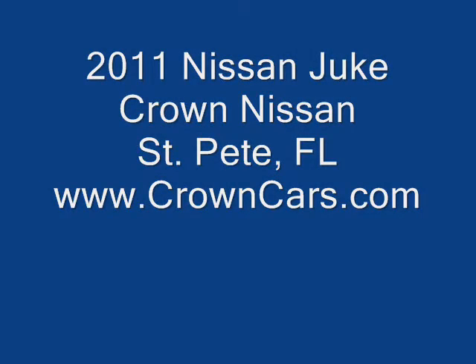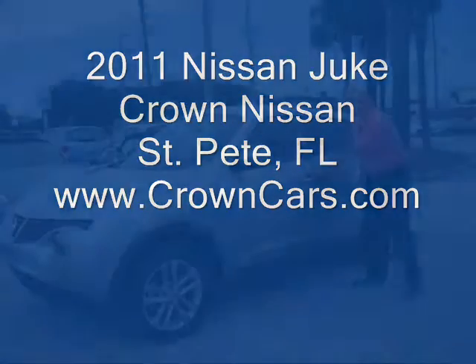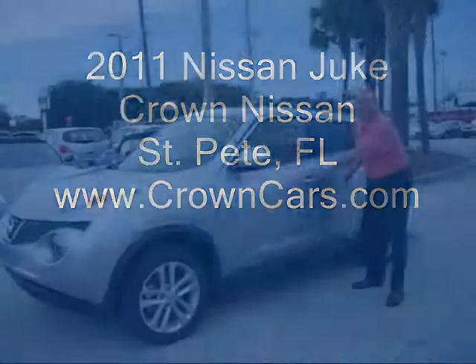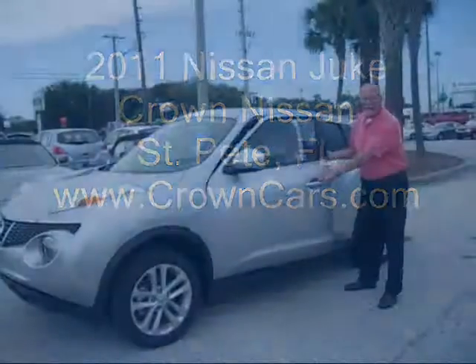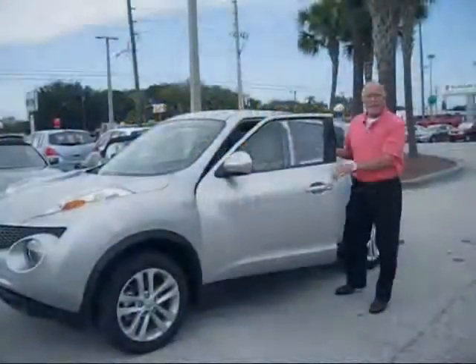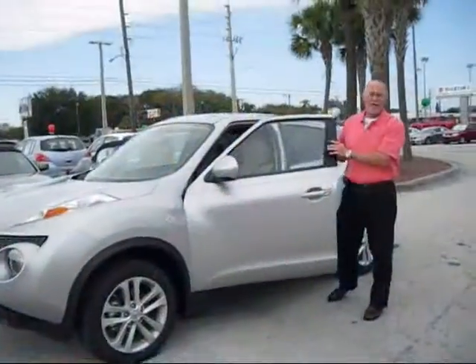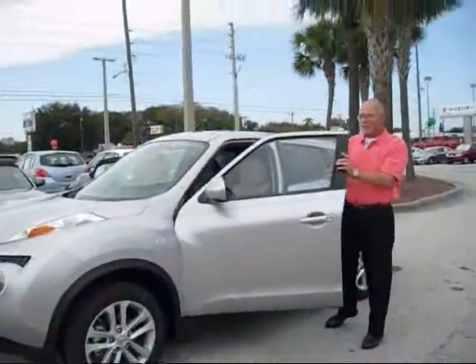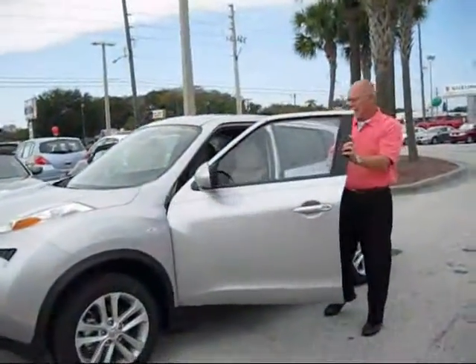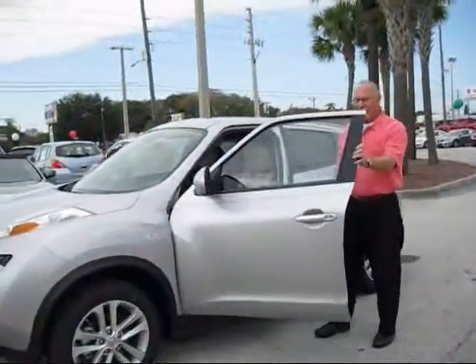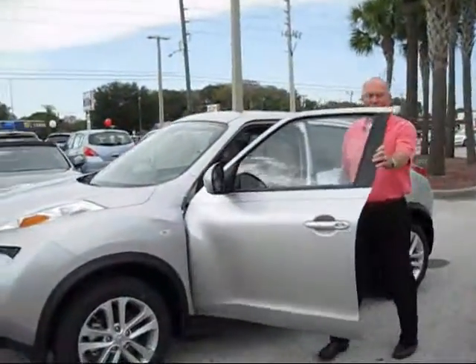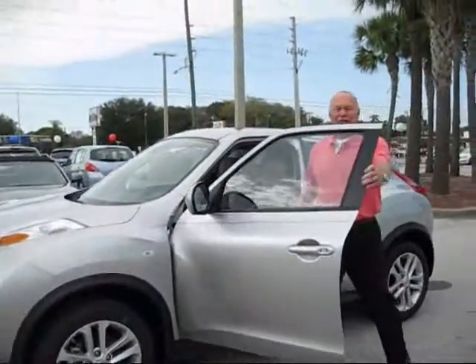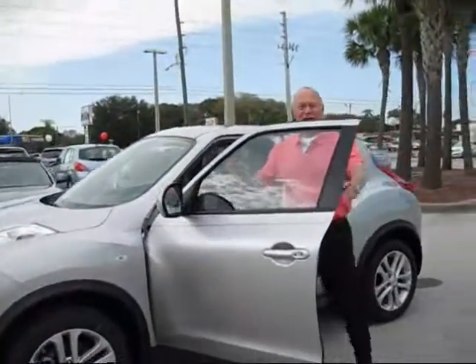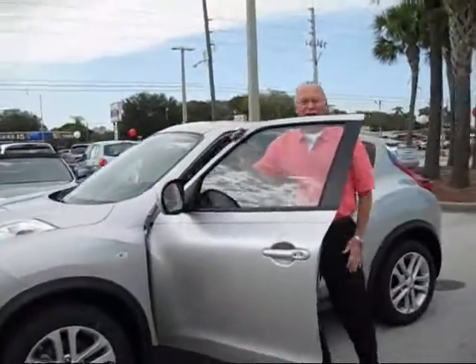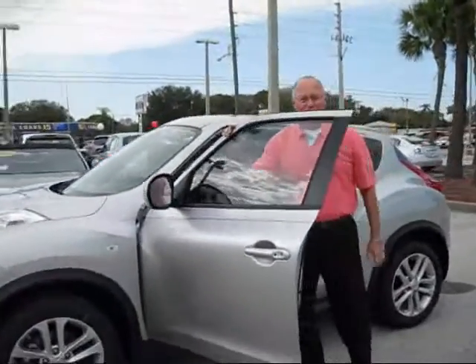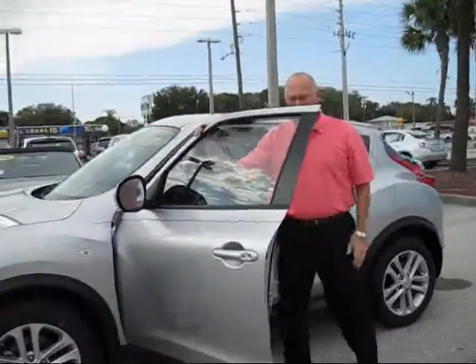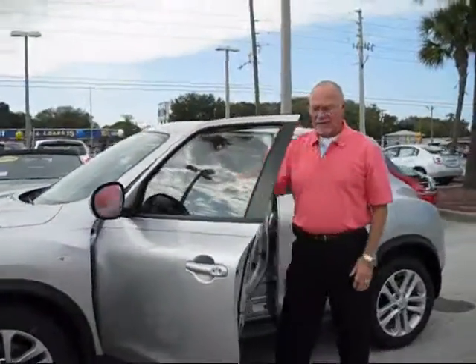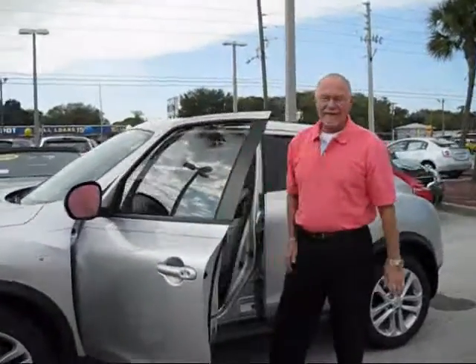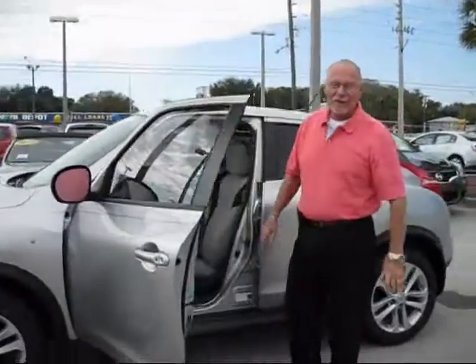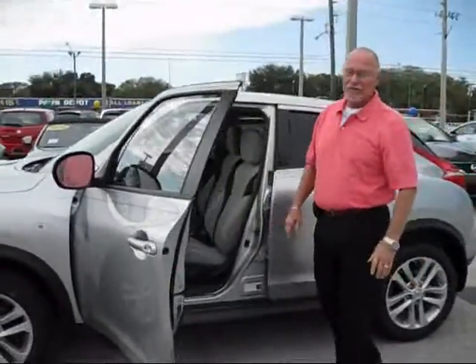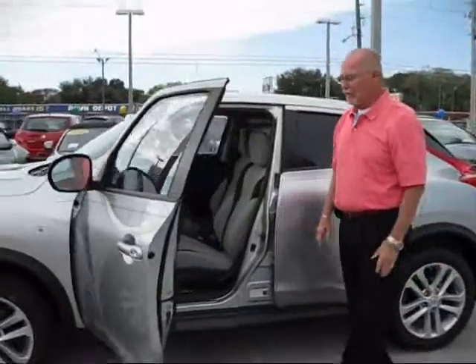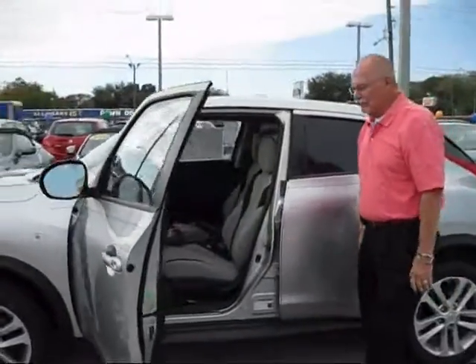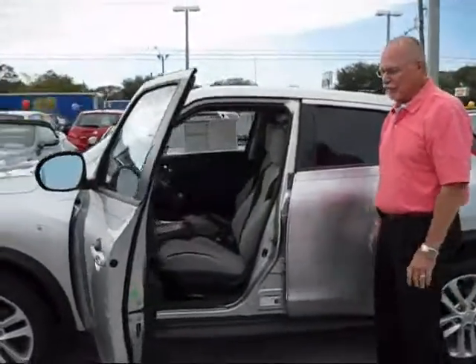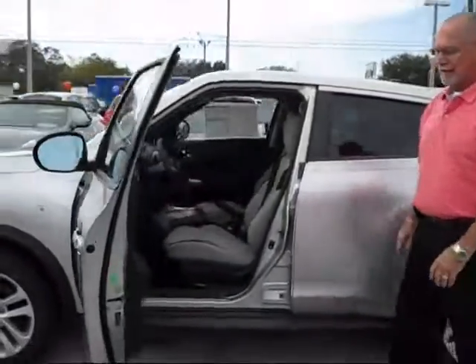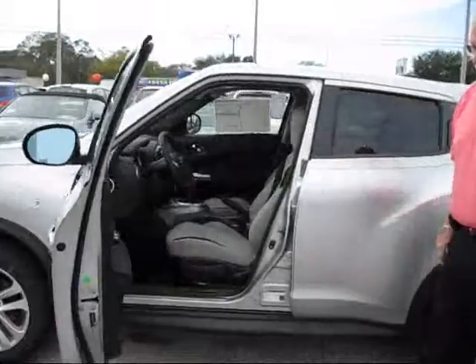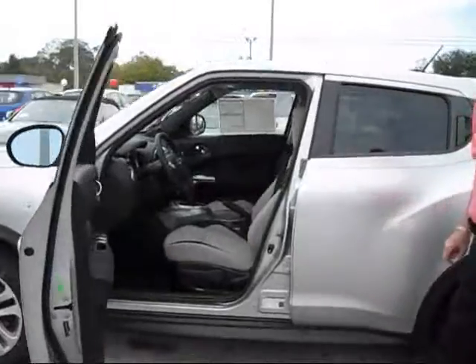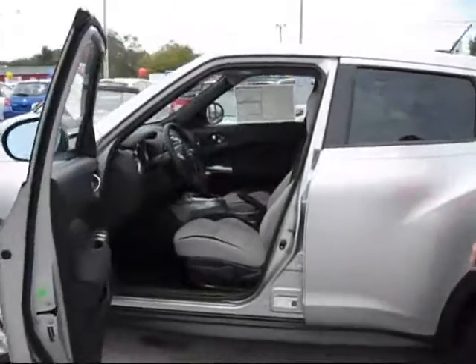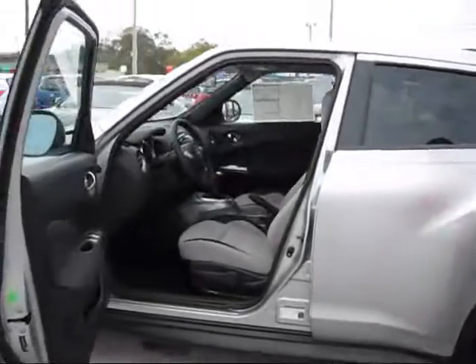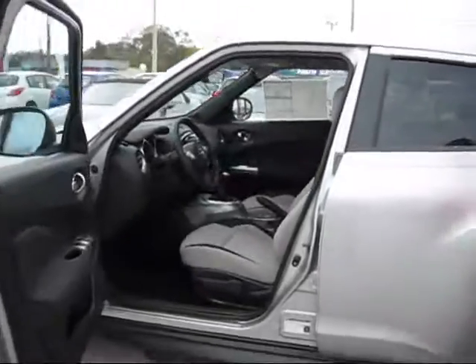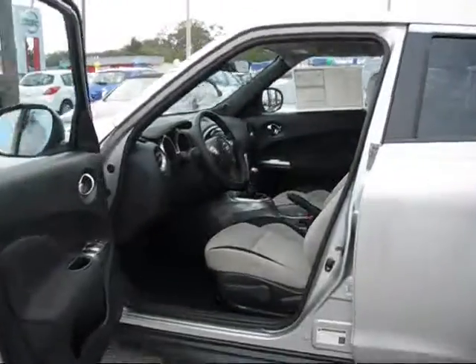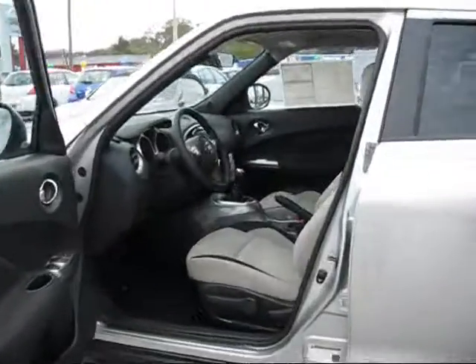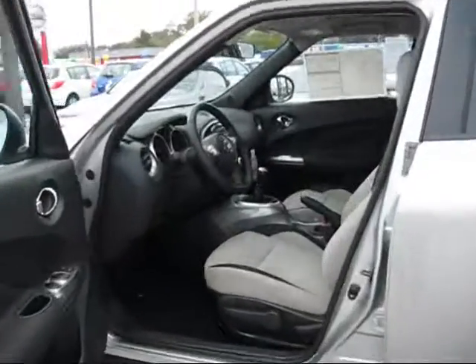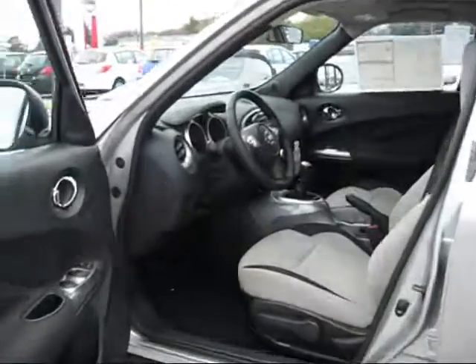Hello, my name is Phil from Crown Nissan in St. Petersburg. I'd like to introduce you to the new Juke, which is the newest addition to the Nissan lineup.